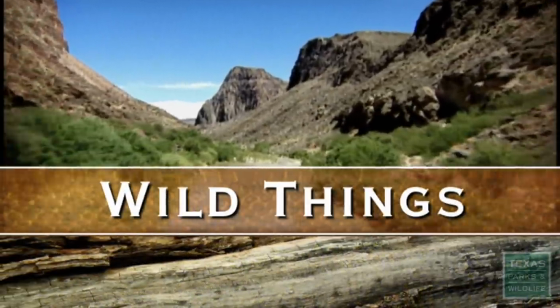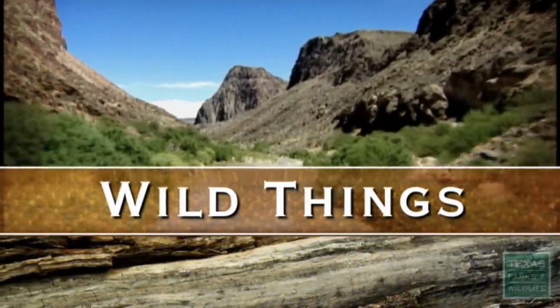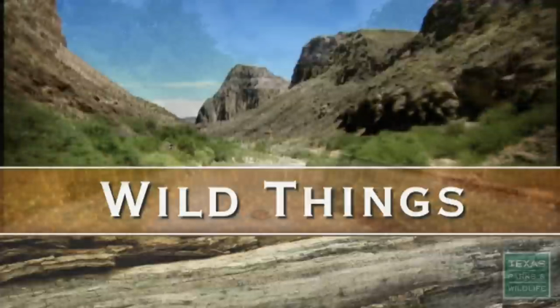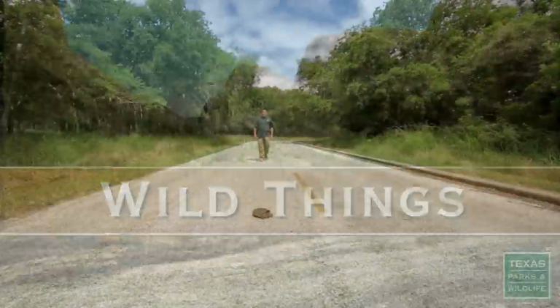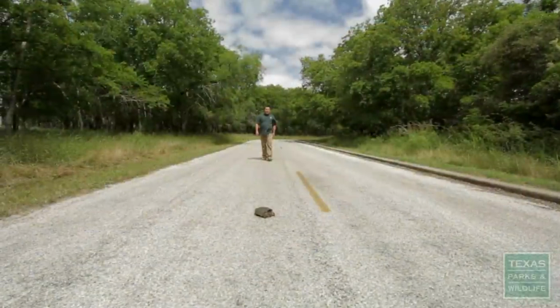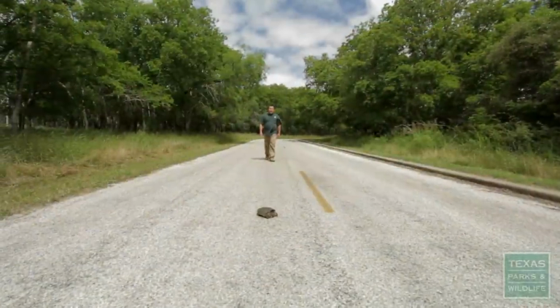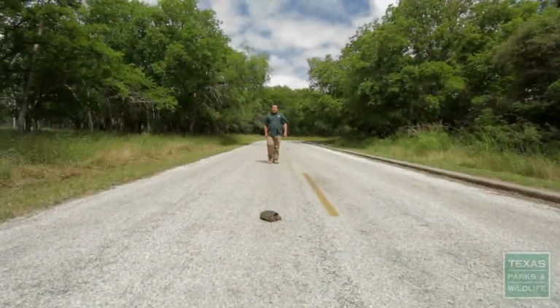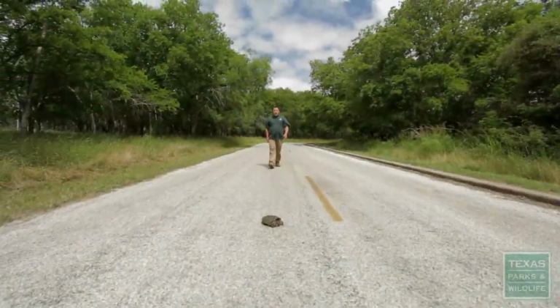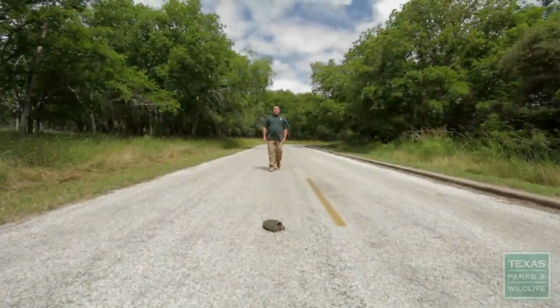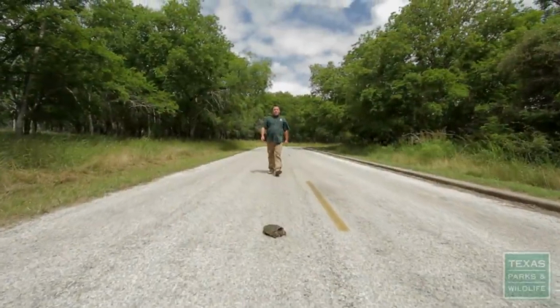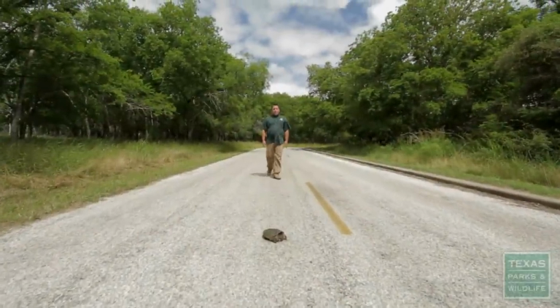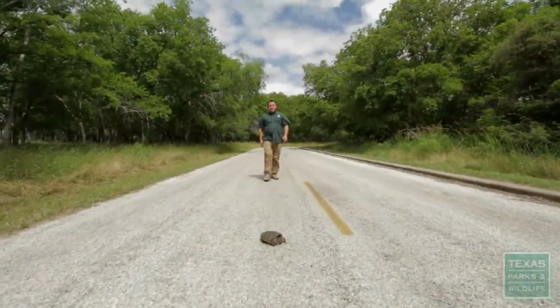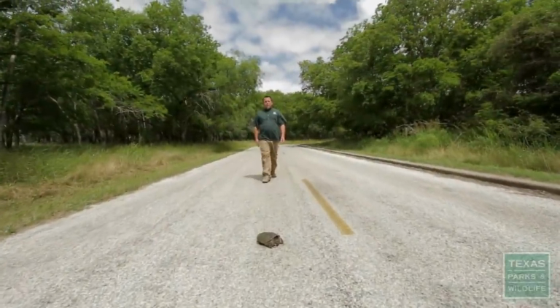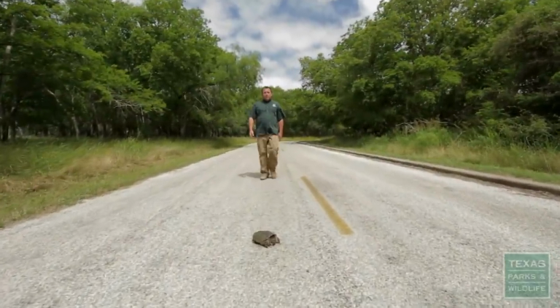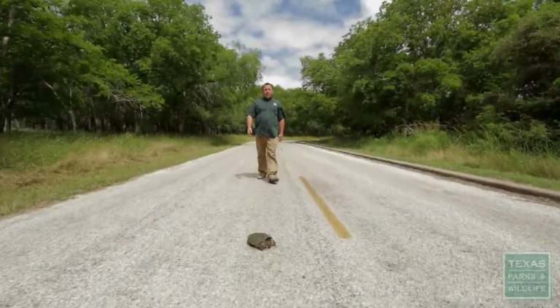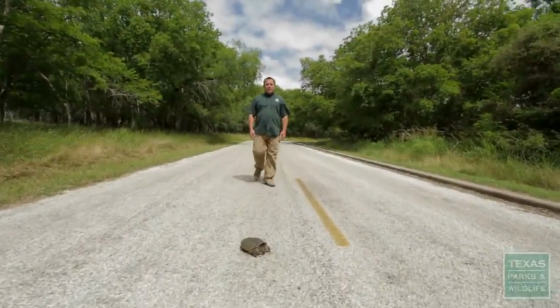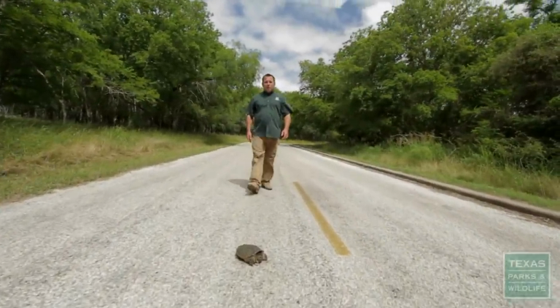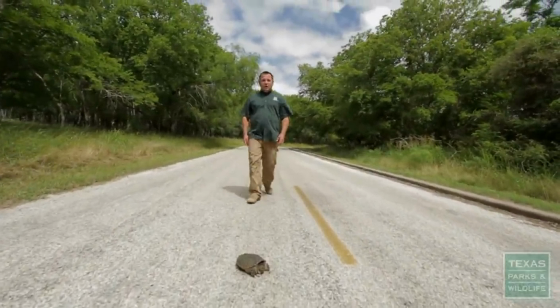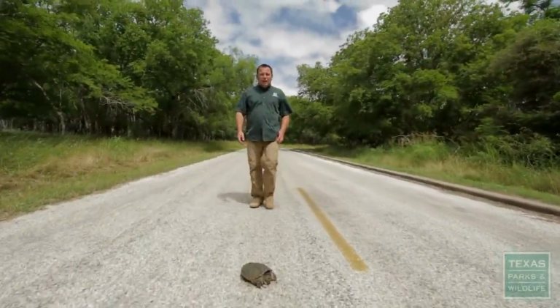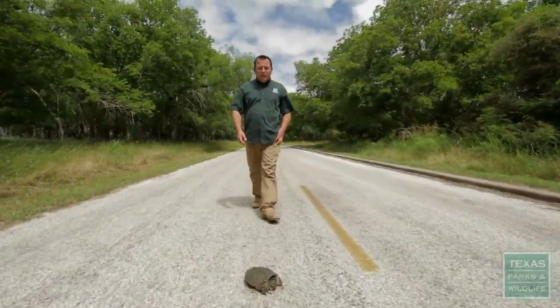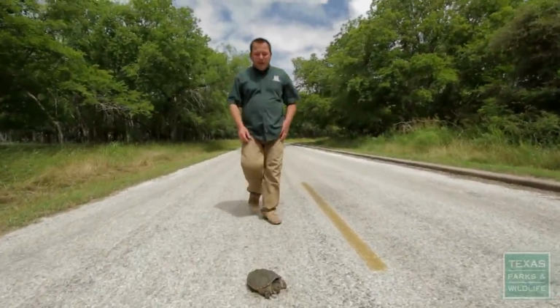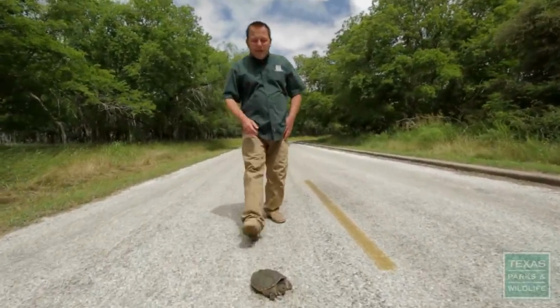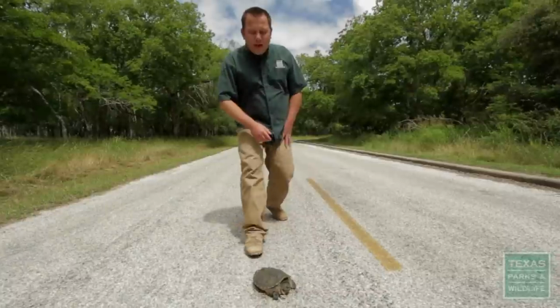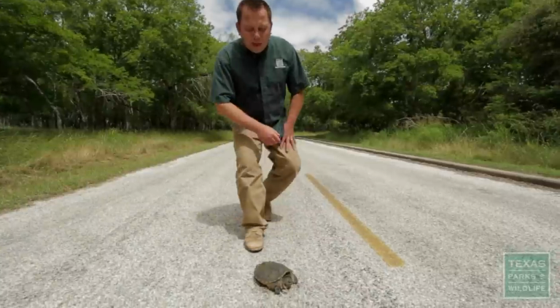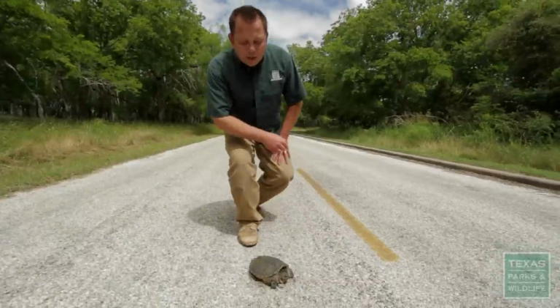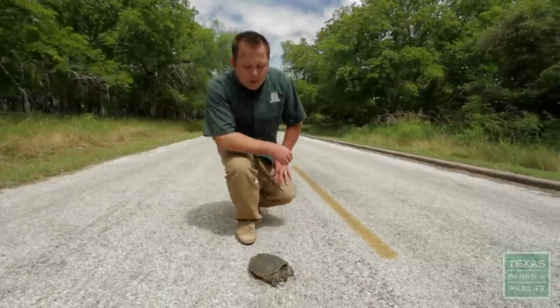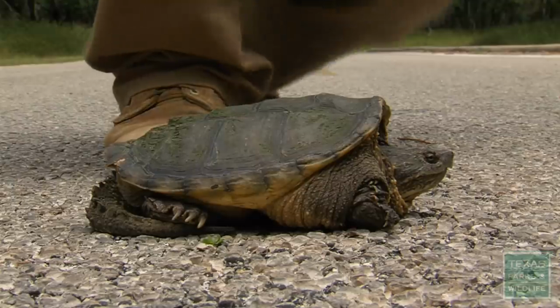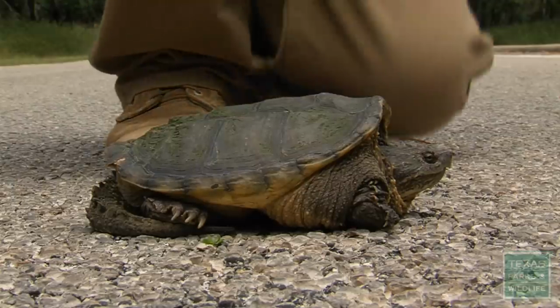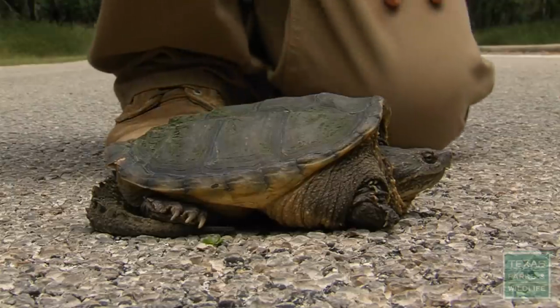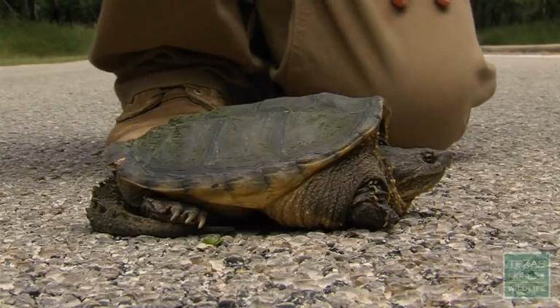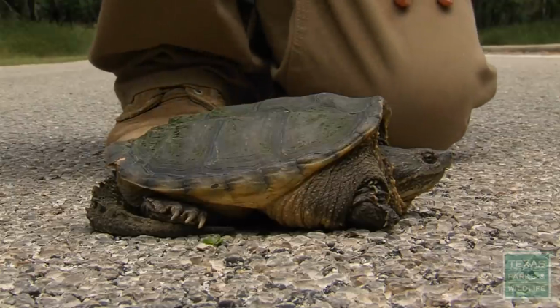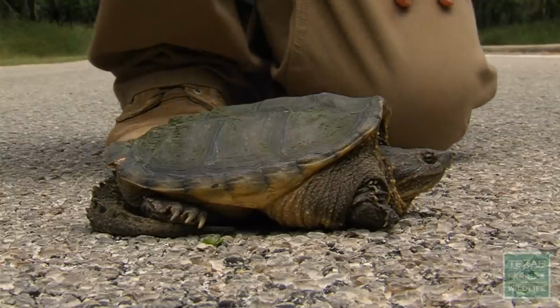Hi, I'm Andy Glusenkamp, State Herpetologist for Texas Parks and Wildlife, and today I'm going to talk about turtles and roads.